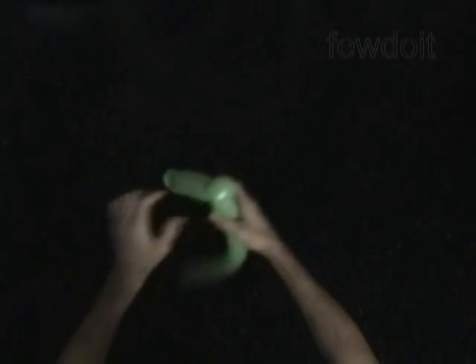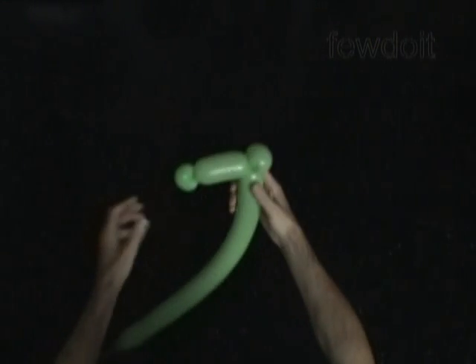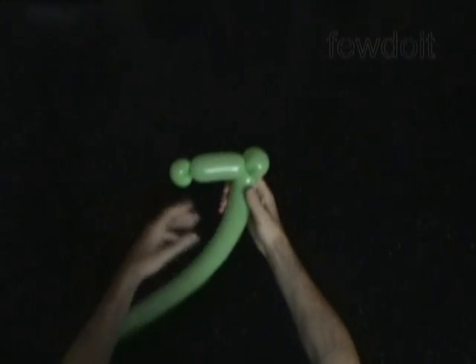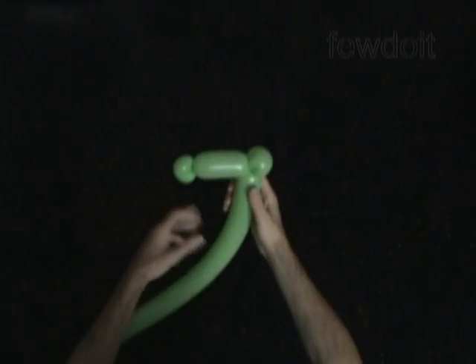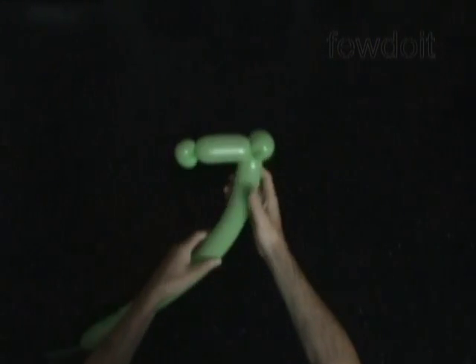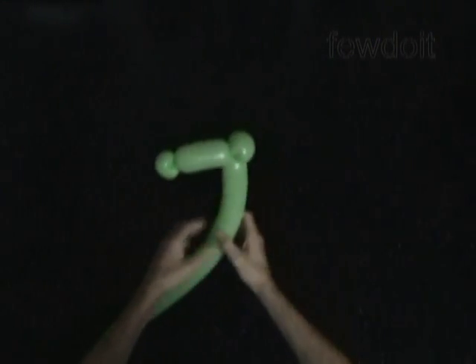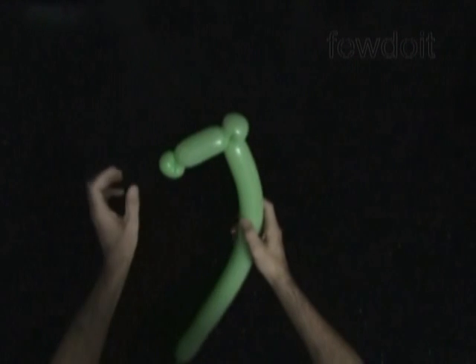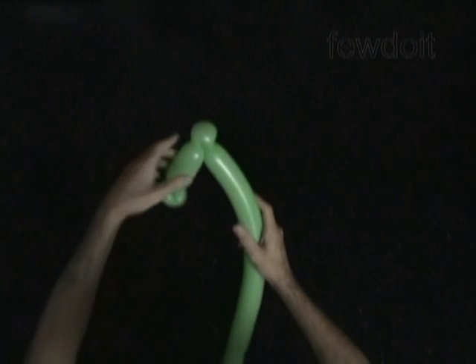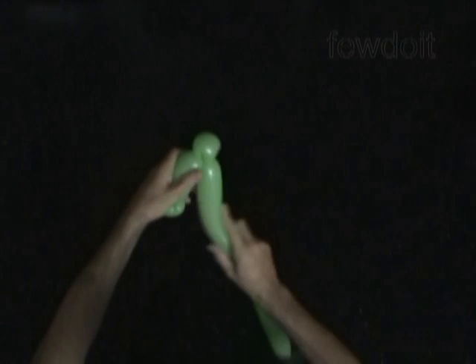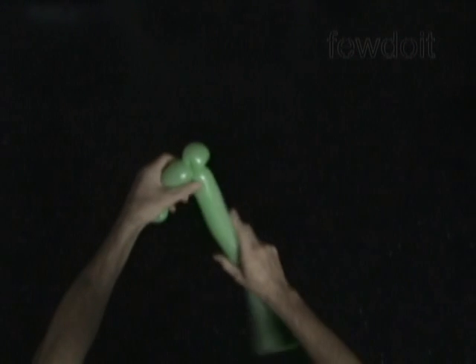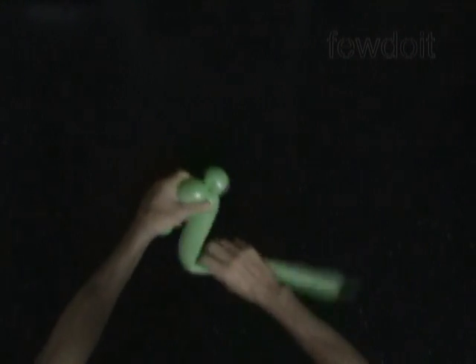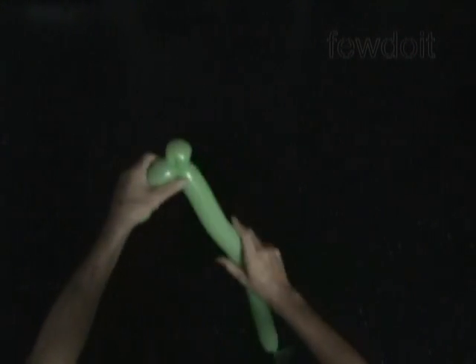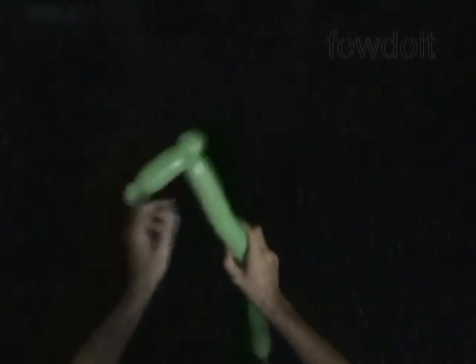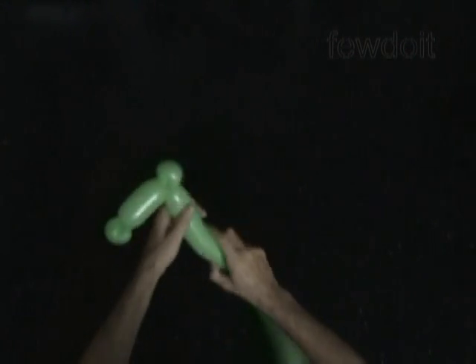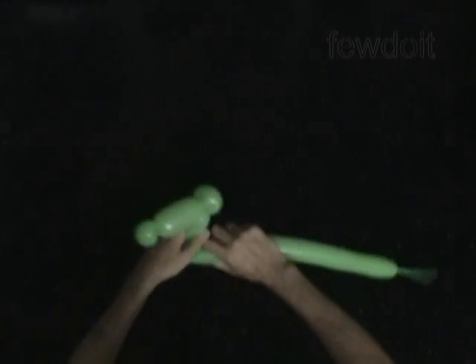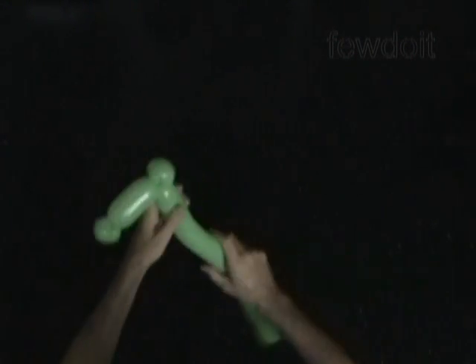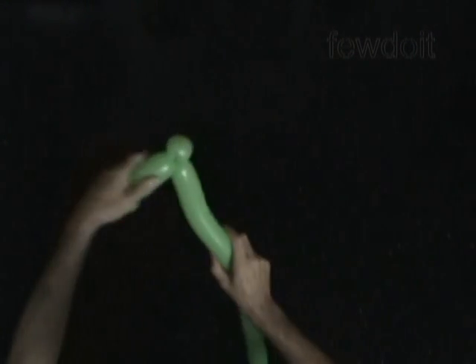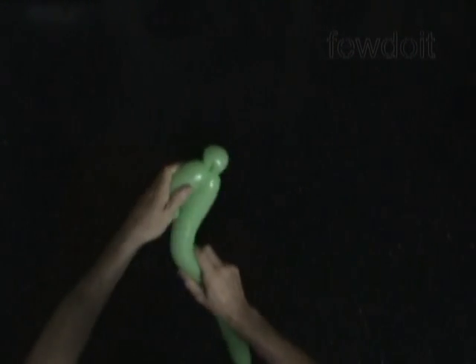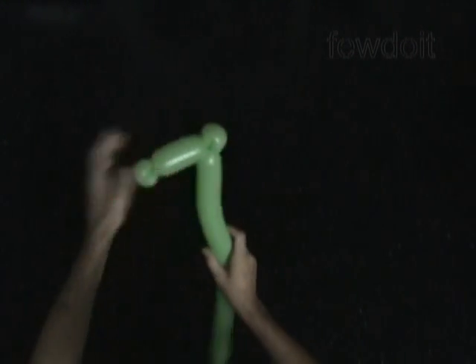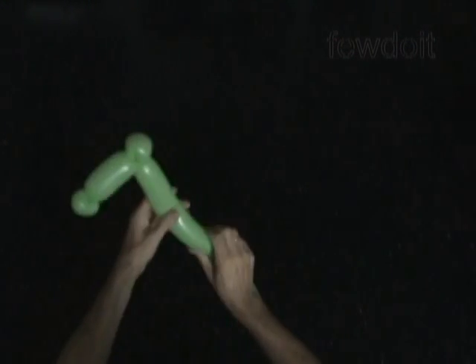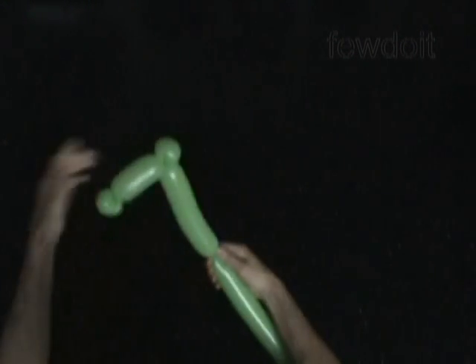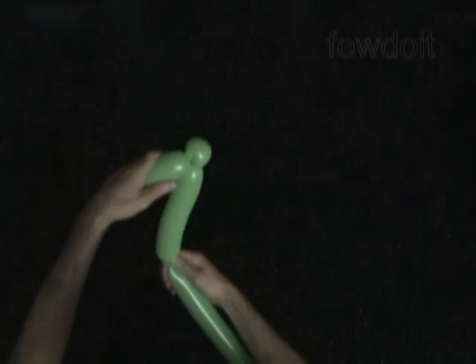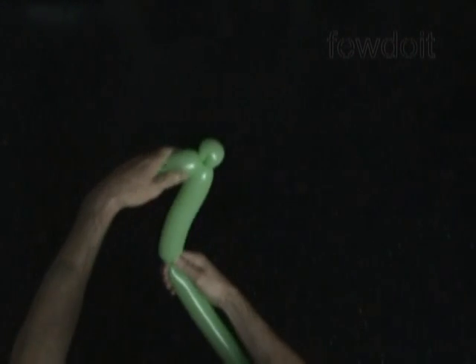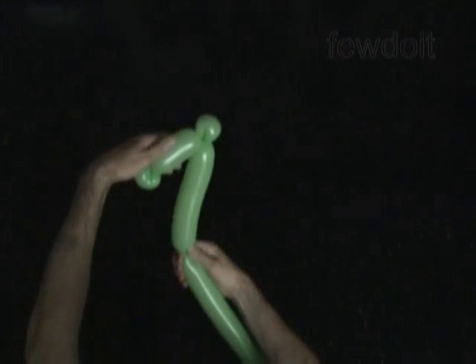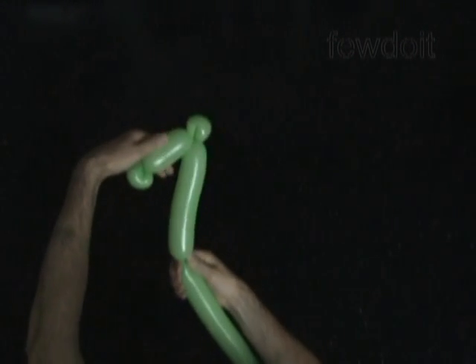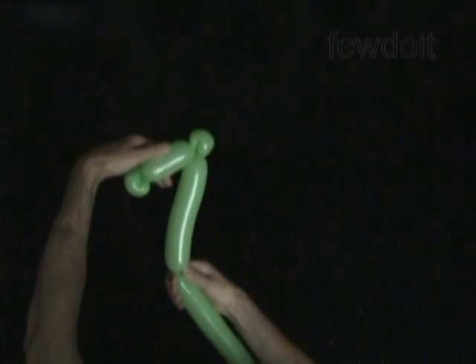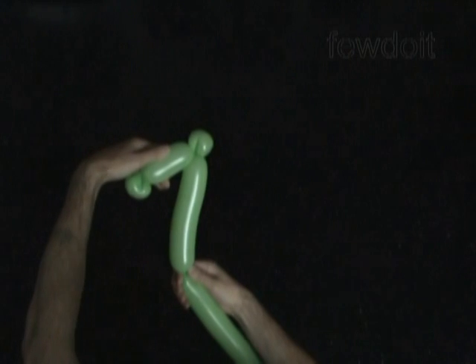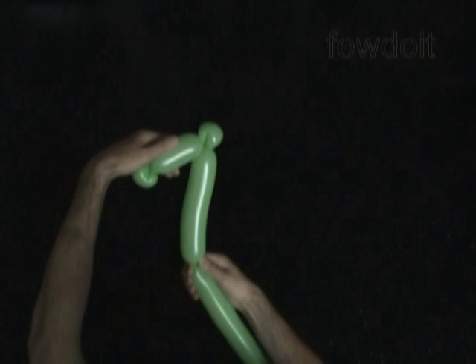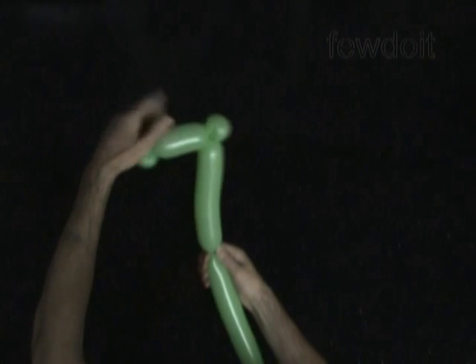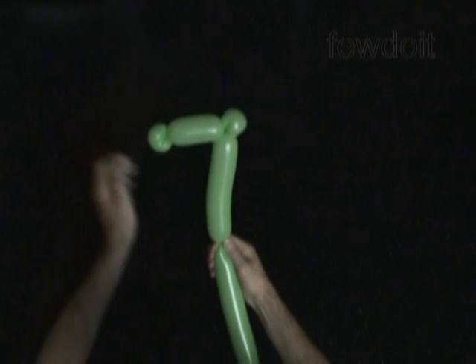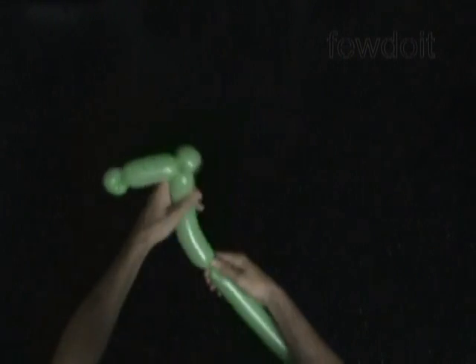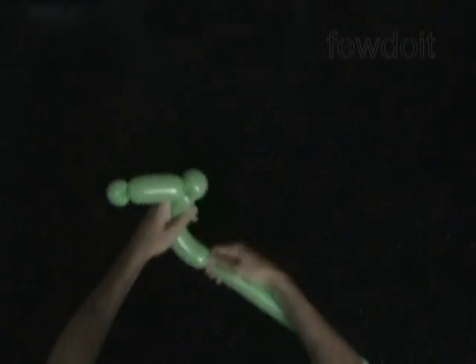Let's twist the fourth, about seven maybe eight inch long bubble. Also we can bend it slightly to give it proper shape.